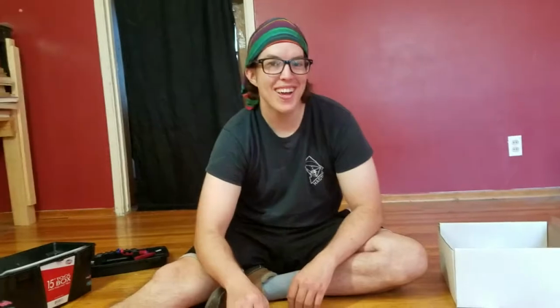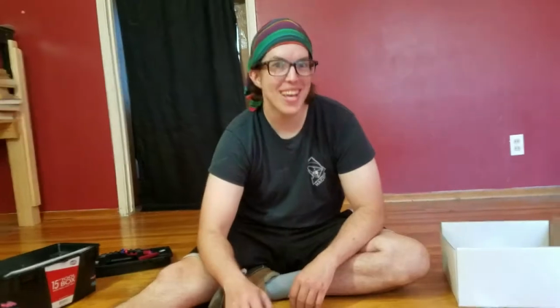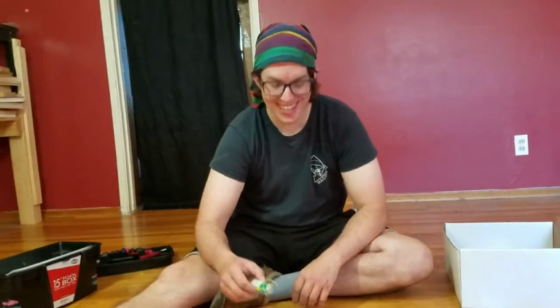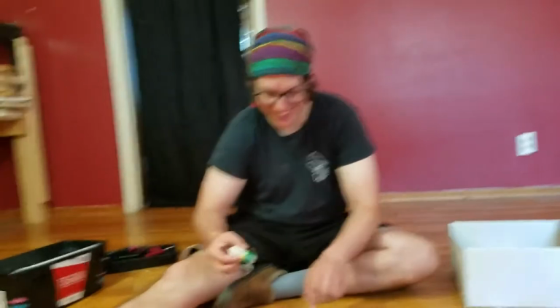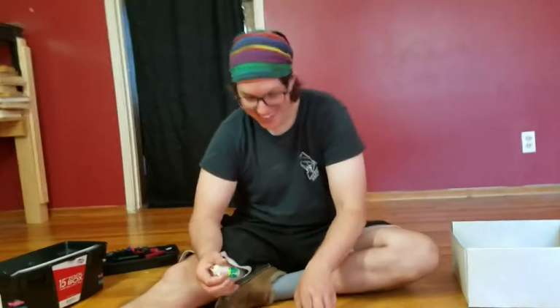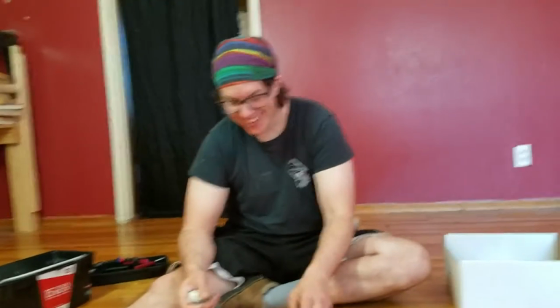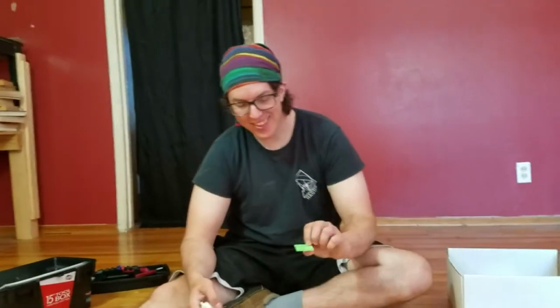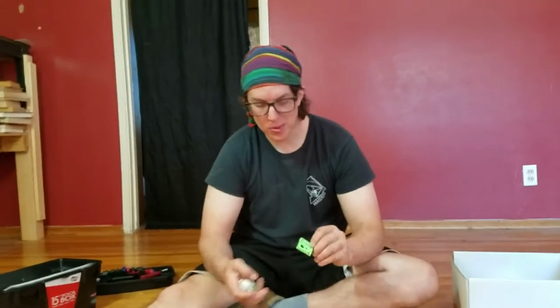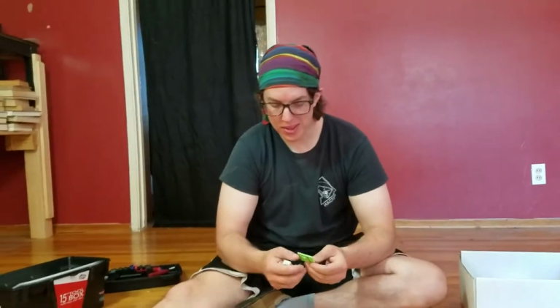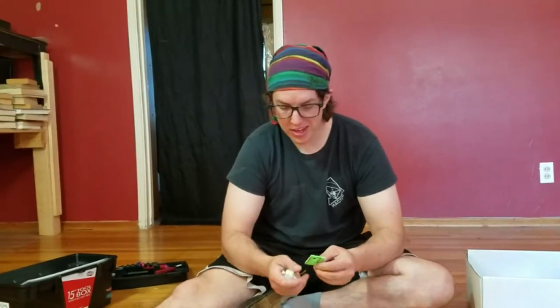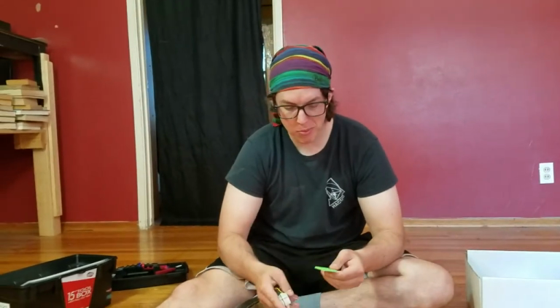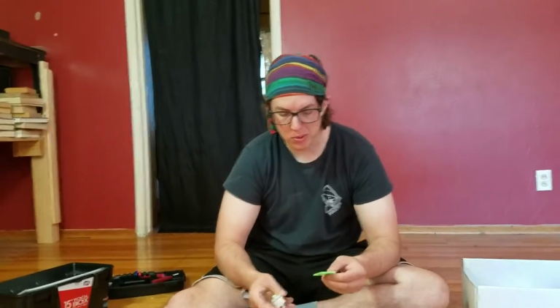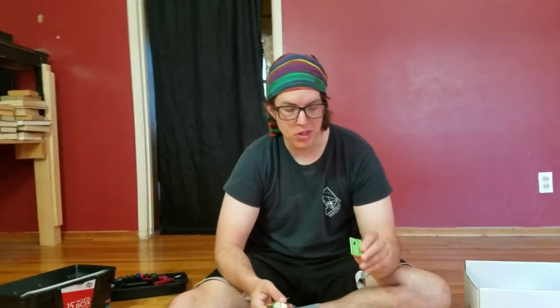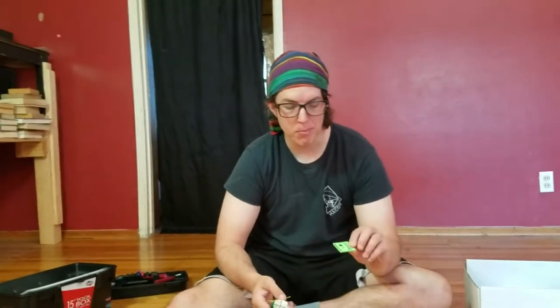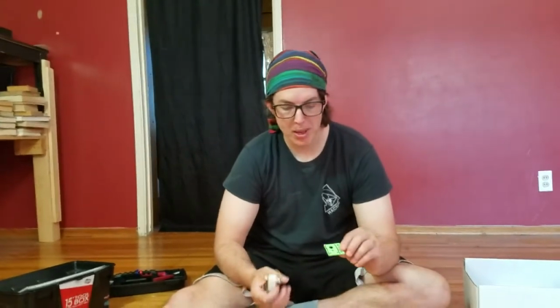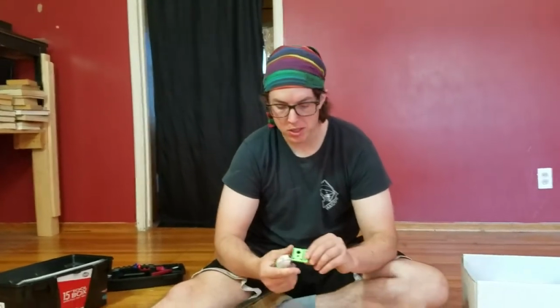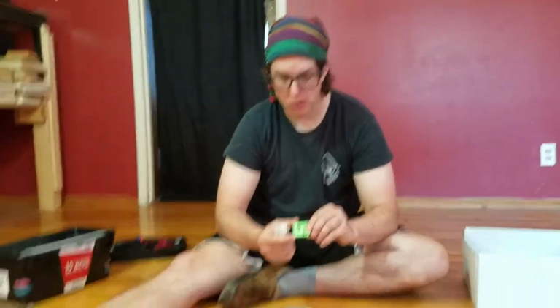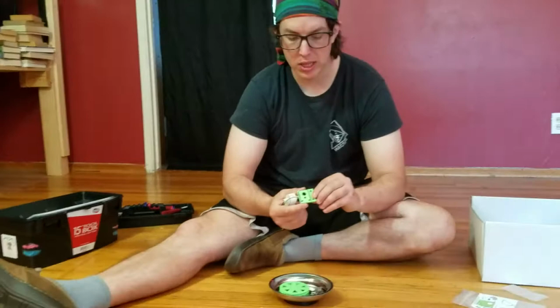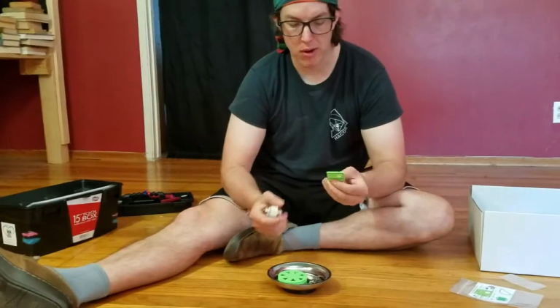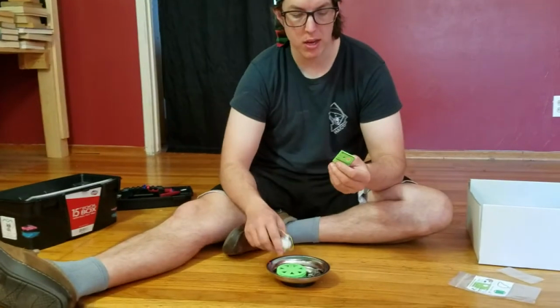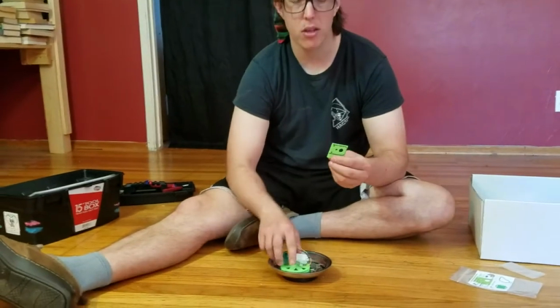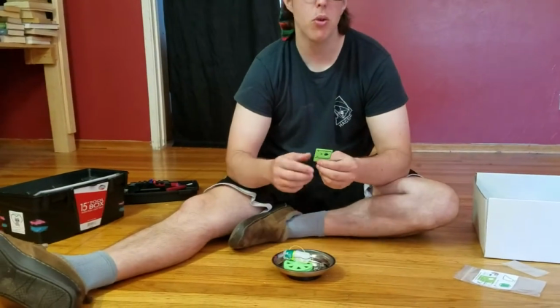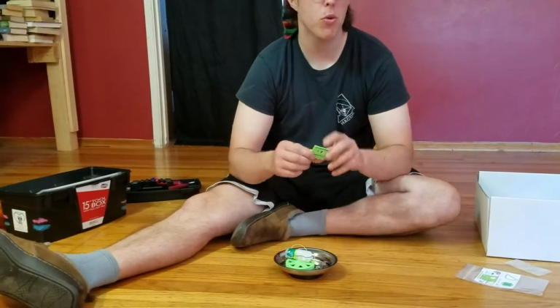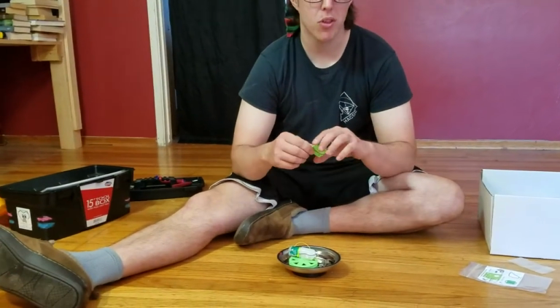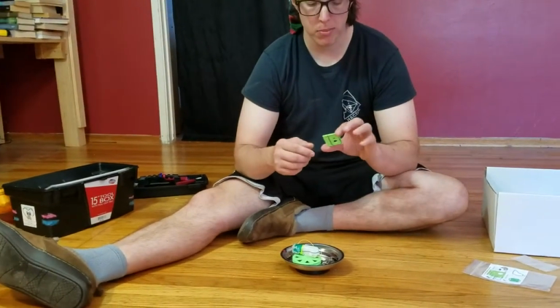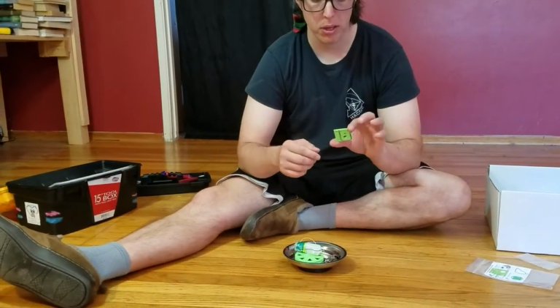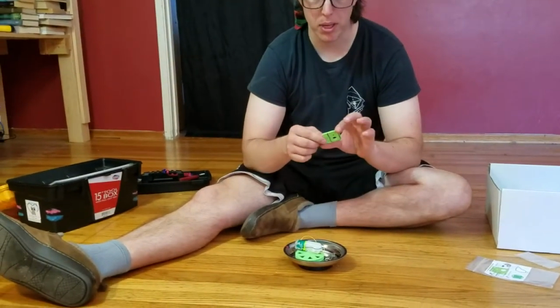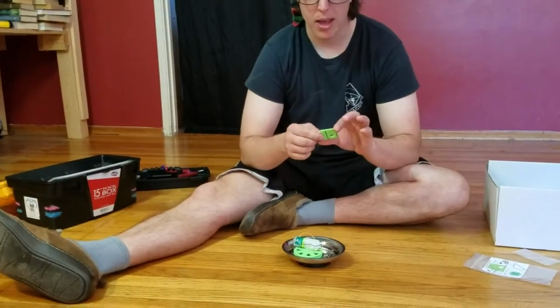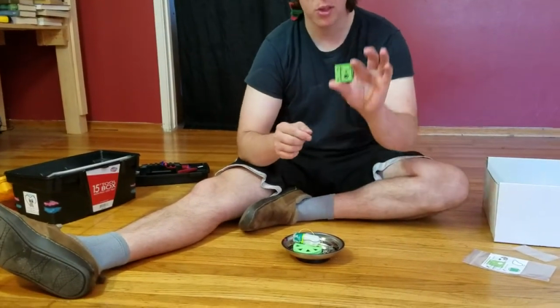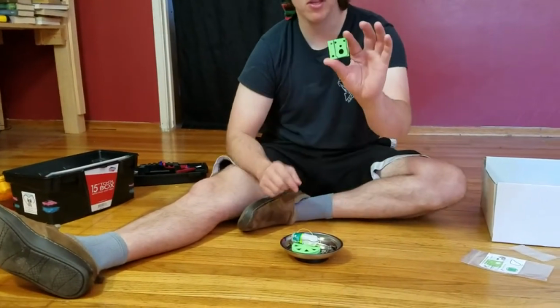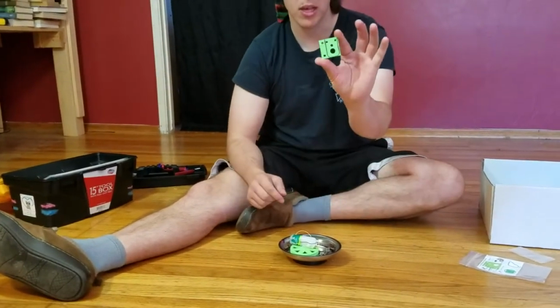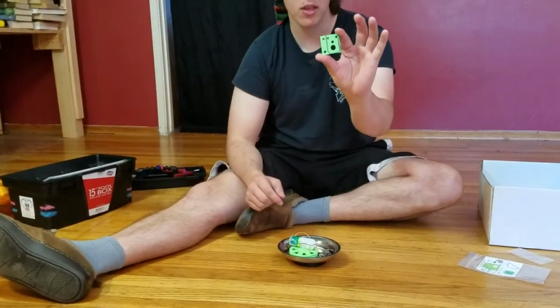Hi, I'm Danny. The next thing we're going to do is take the motor mount — this green thing right here. Yours won't necessarily be green, but it's a thing that looks like this.